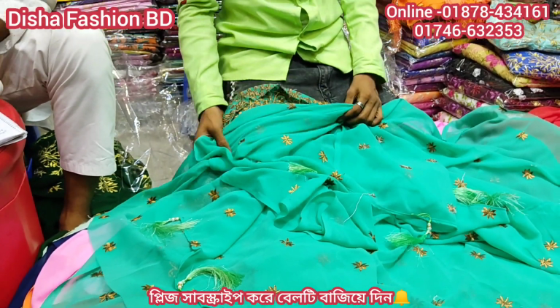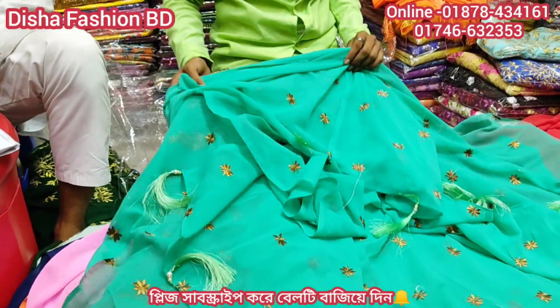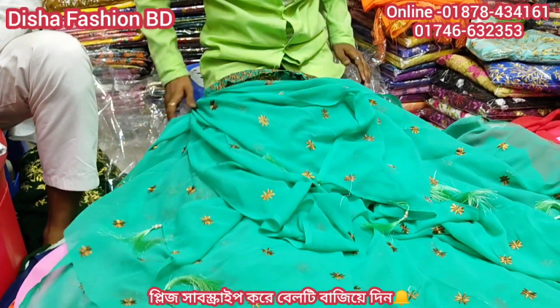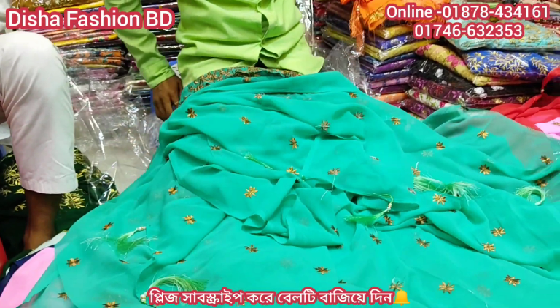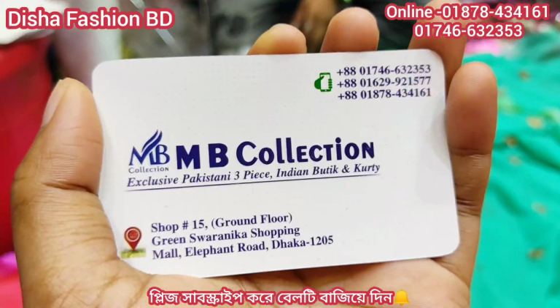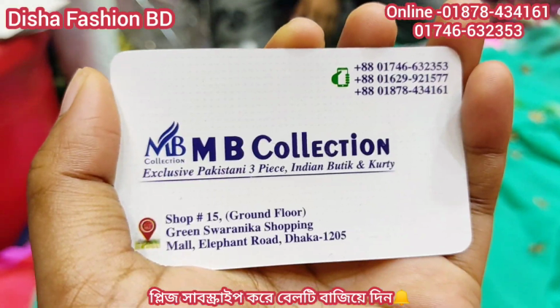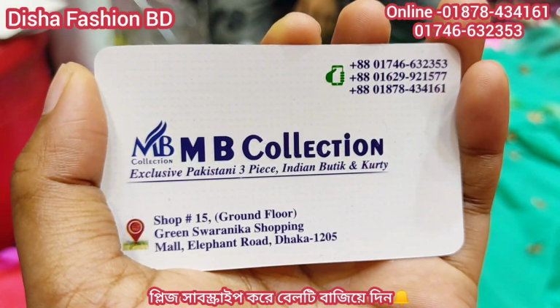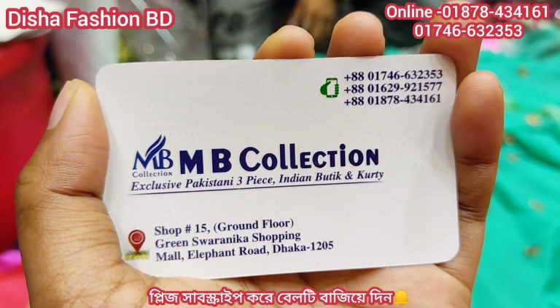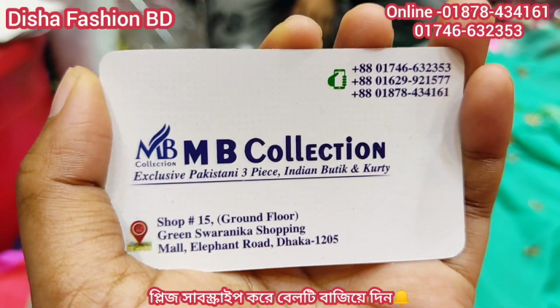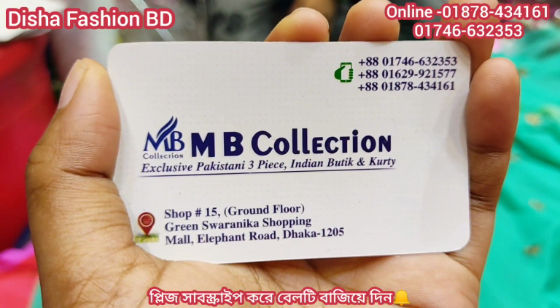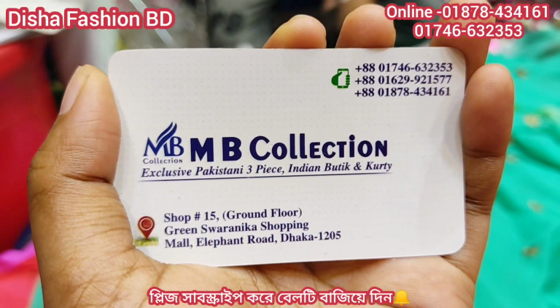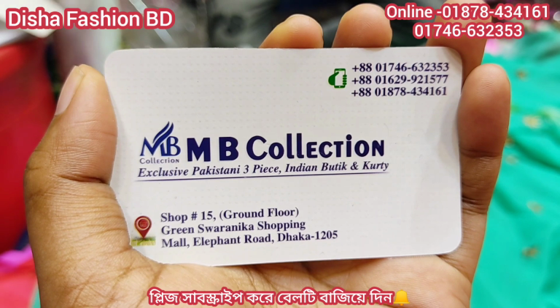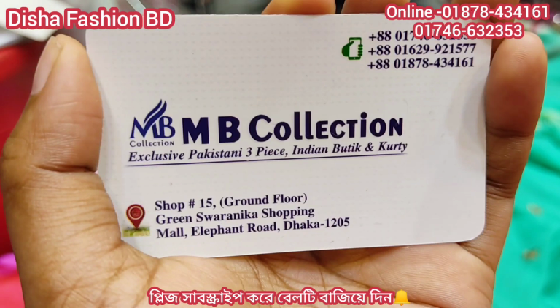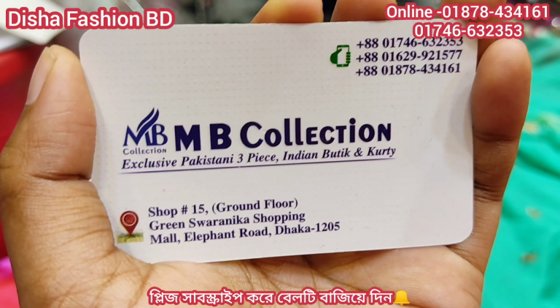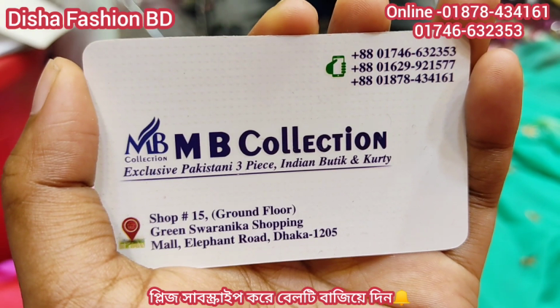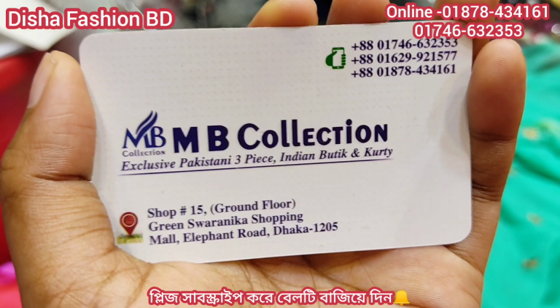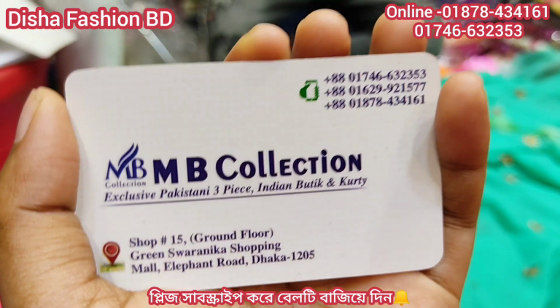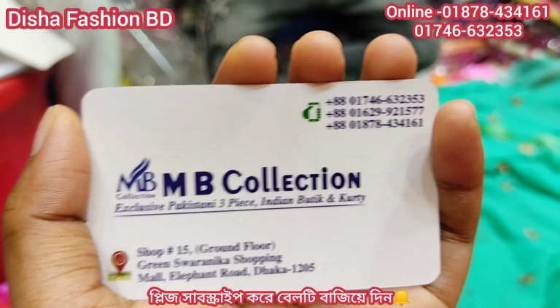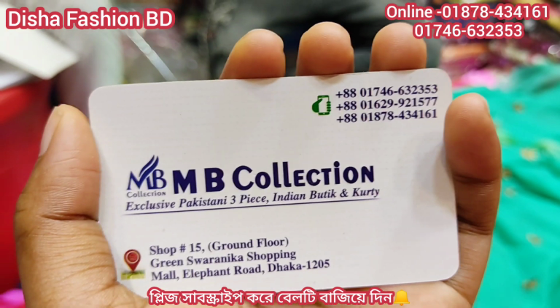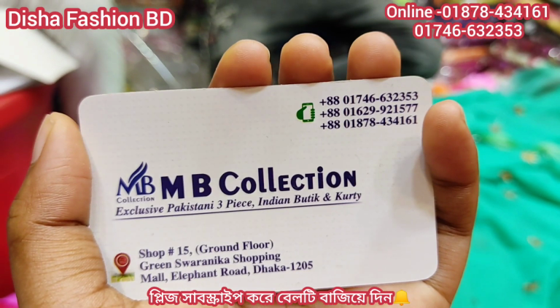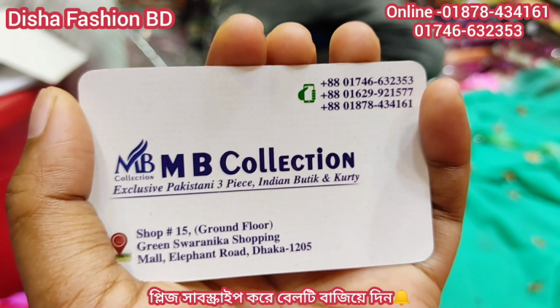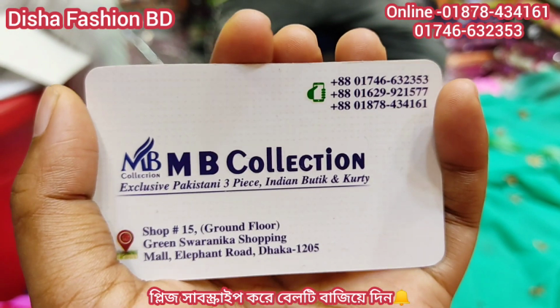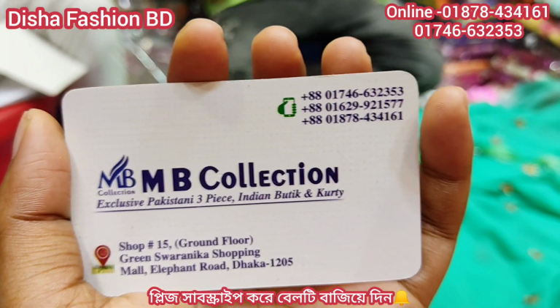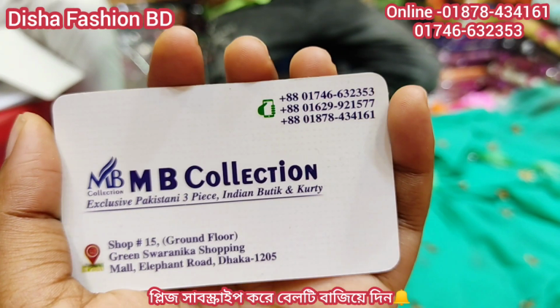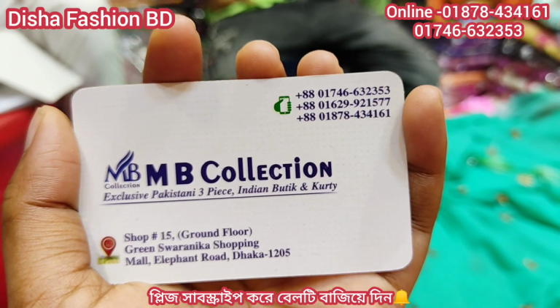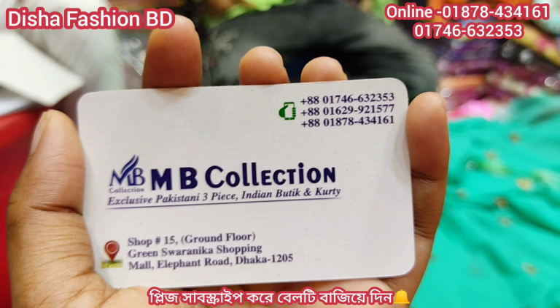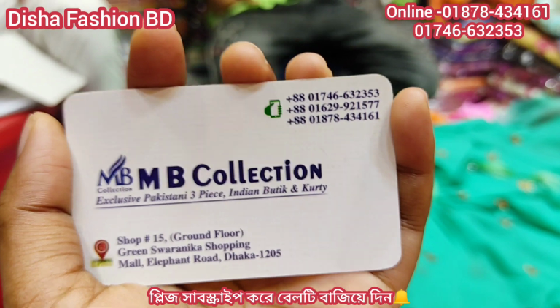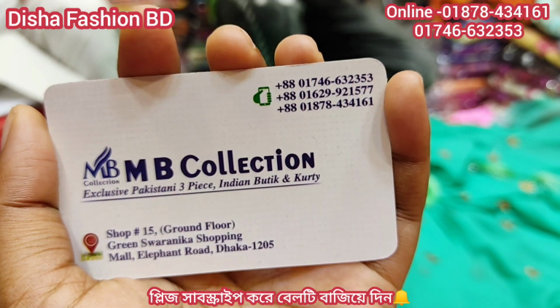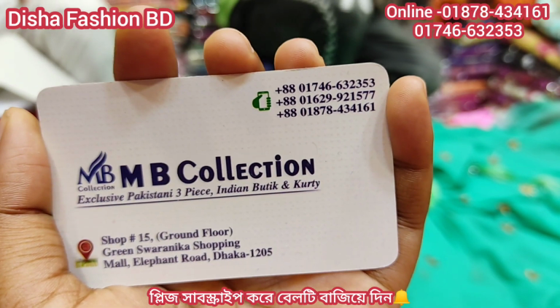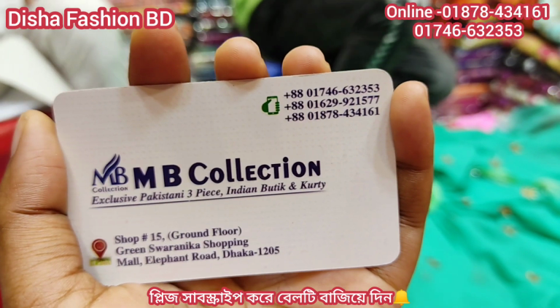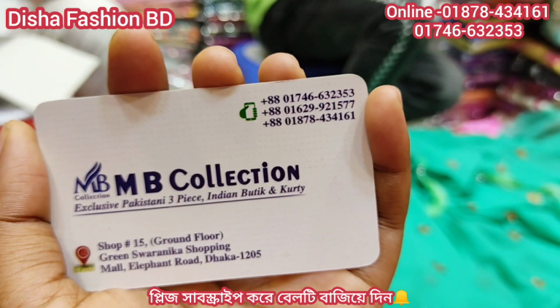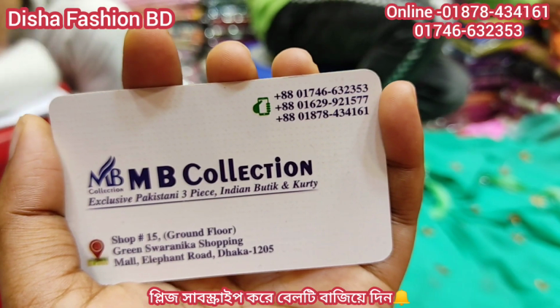It is a shop number on the grand floor in the green shirt shopping mall. We are going to see a video with our employees. It is an amazing price for our list.